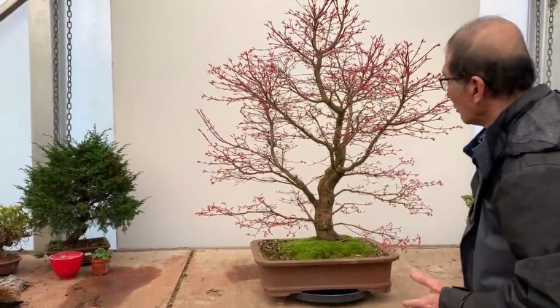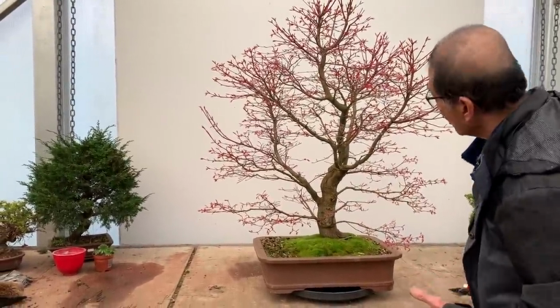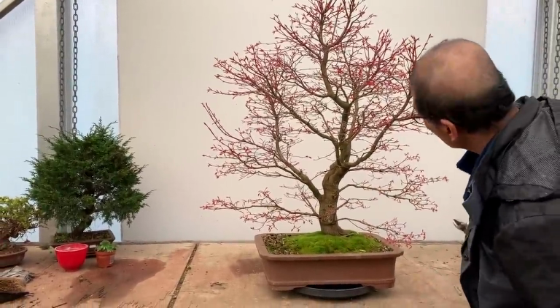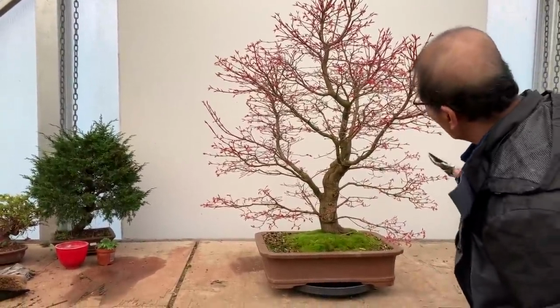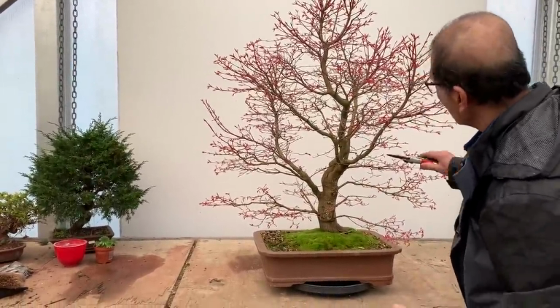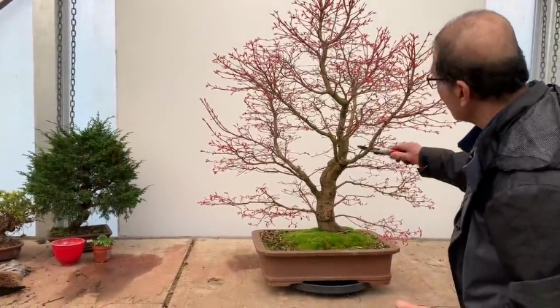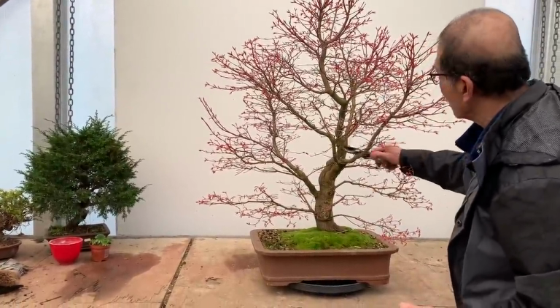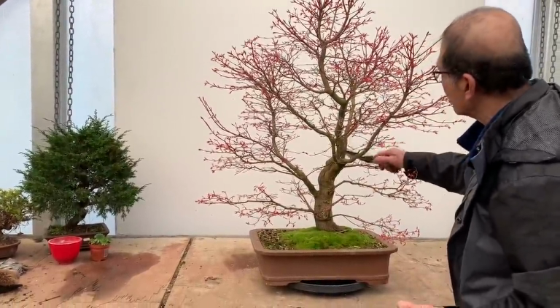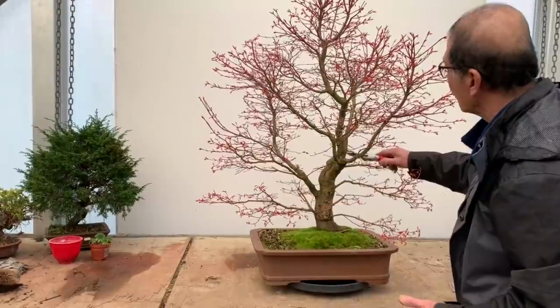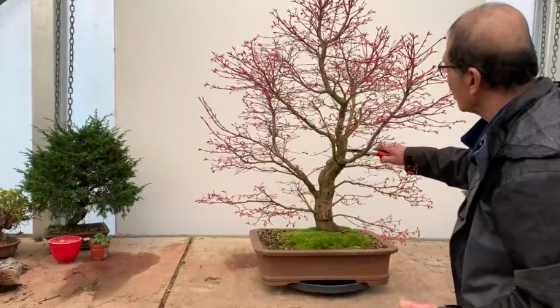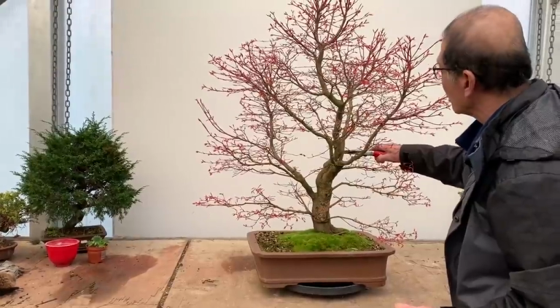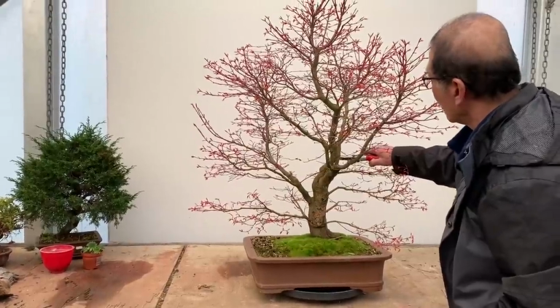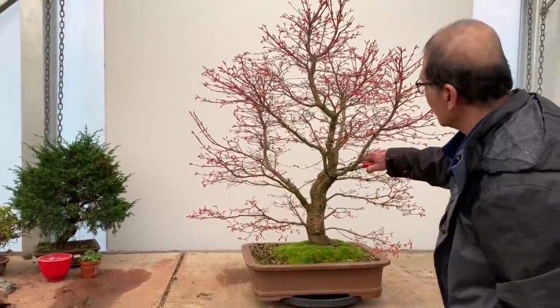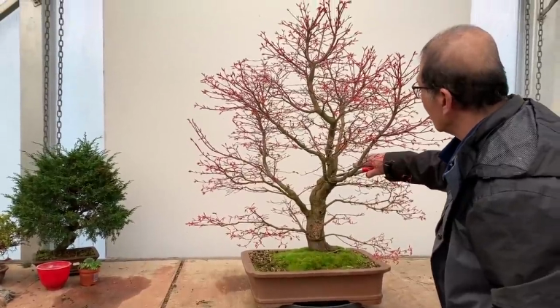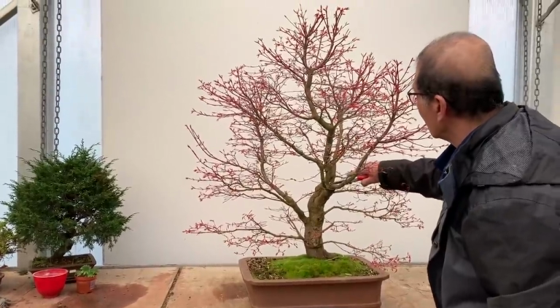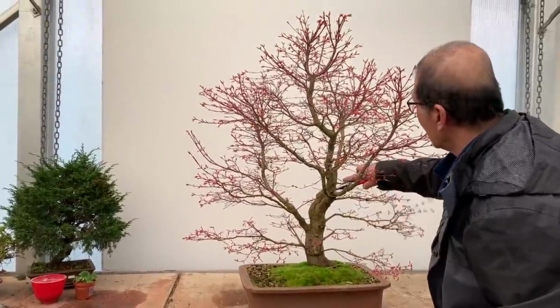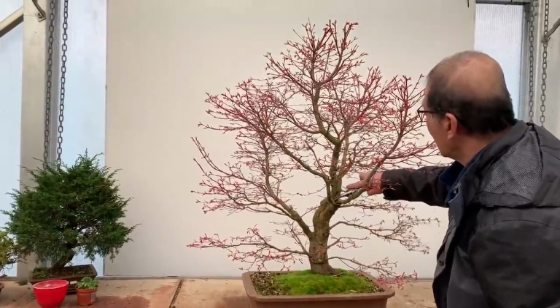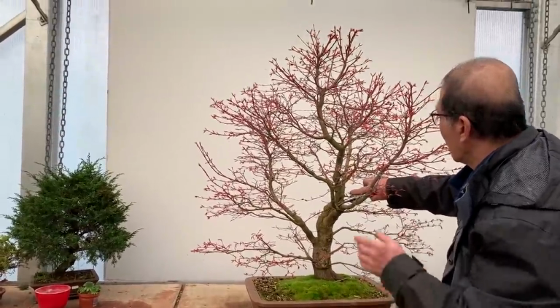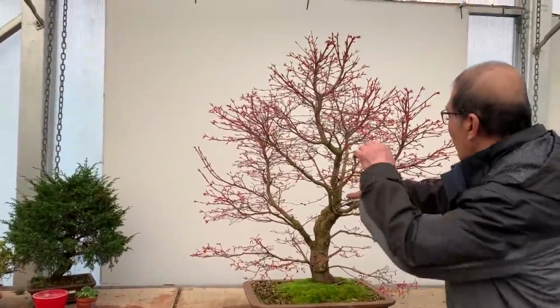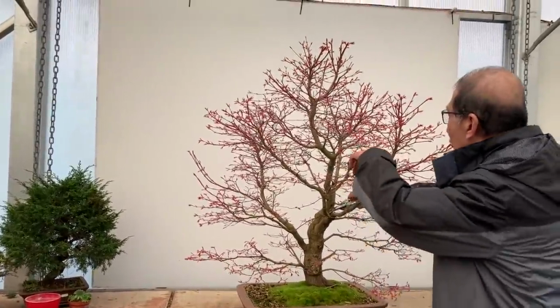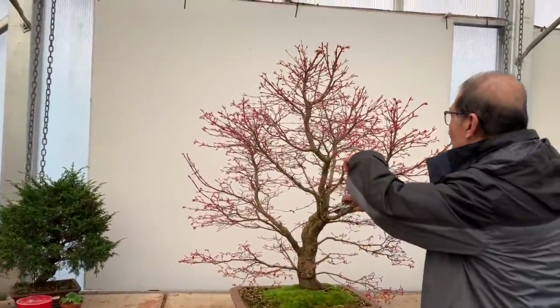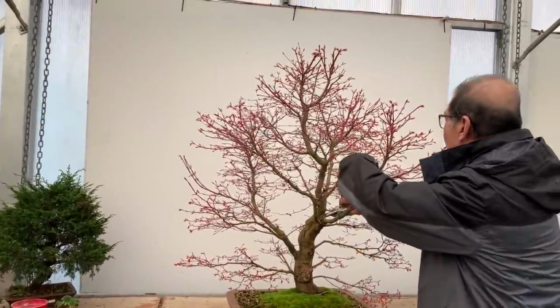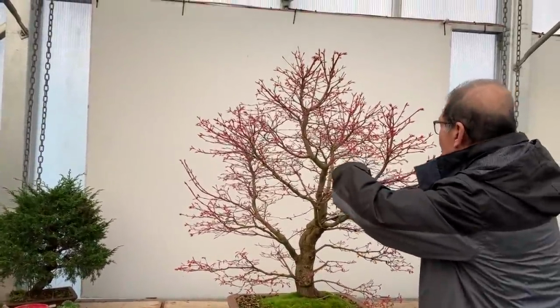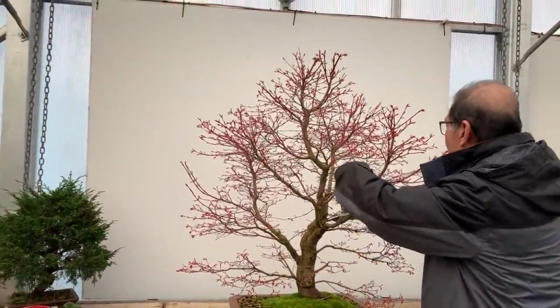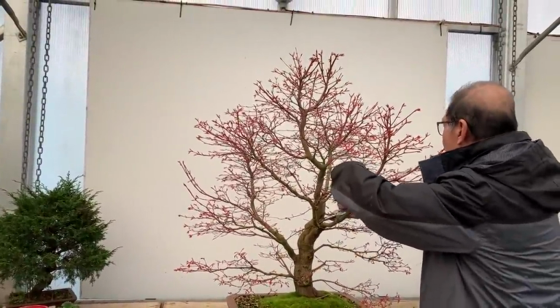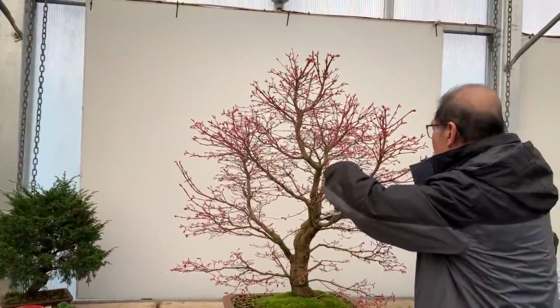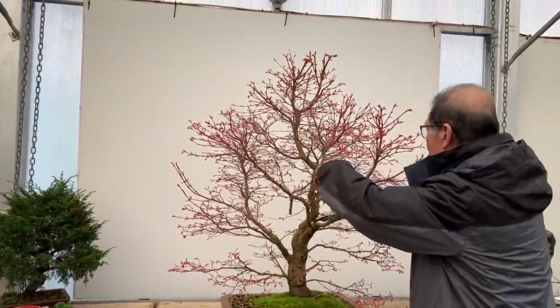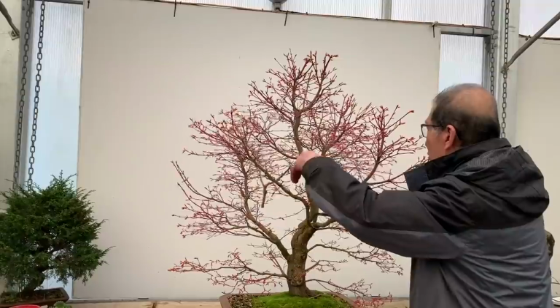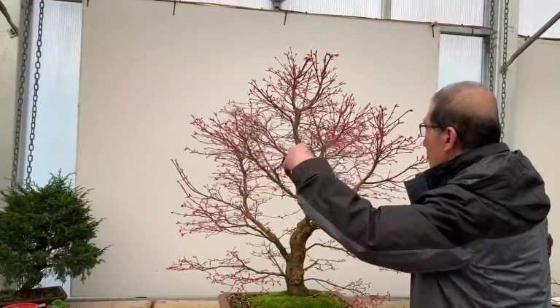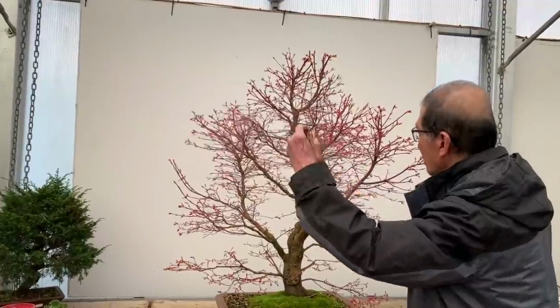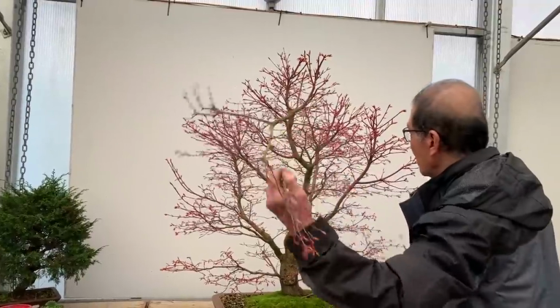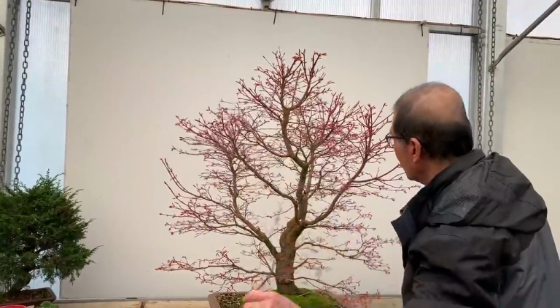There are one or two crossing branches — like this one, for instance. That is clearly a fault. I'm going to take it off; there's no question about taking that off.